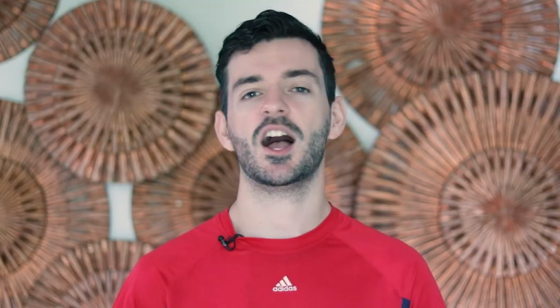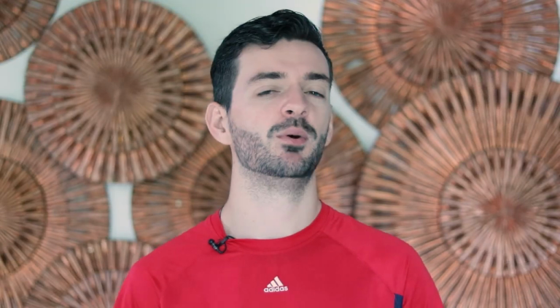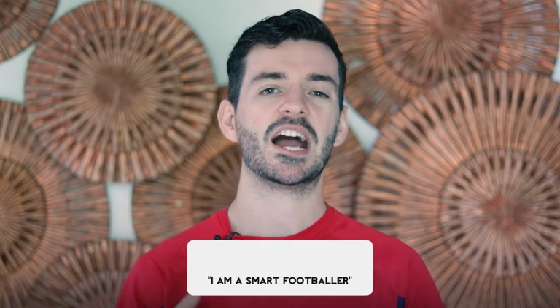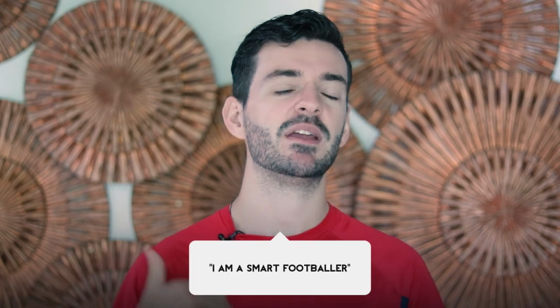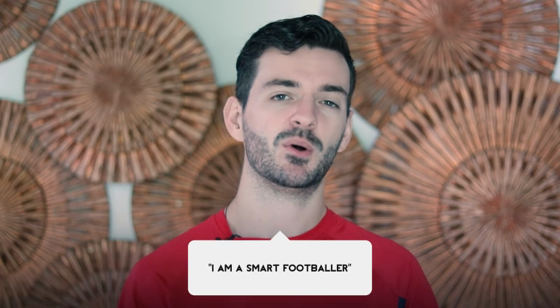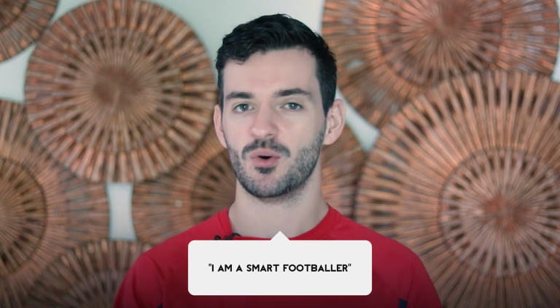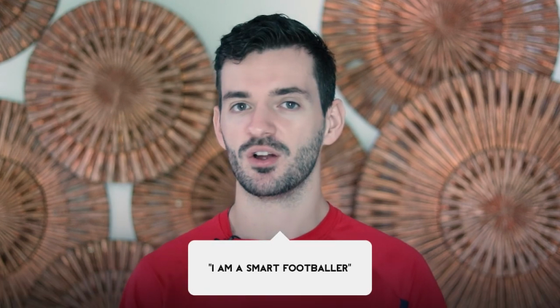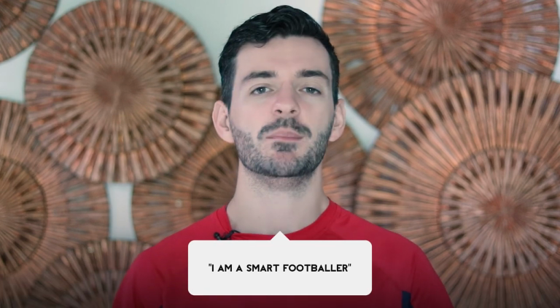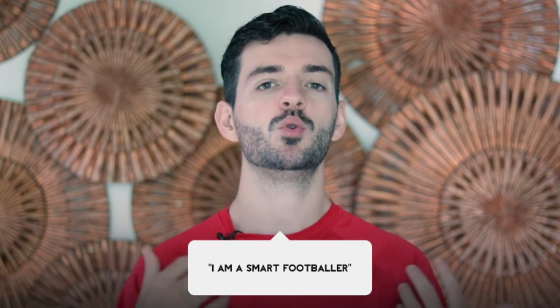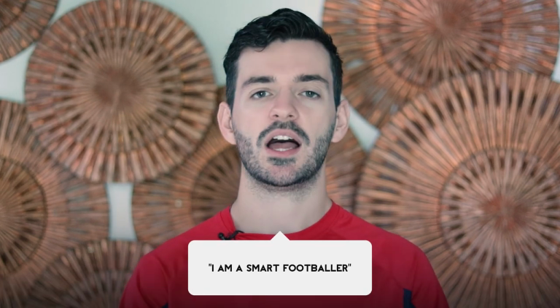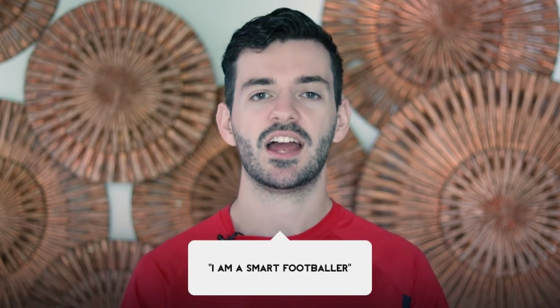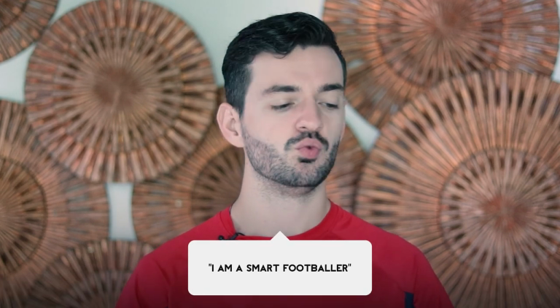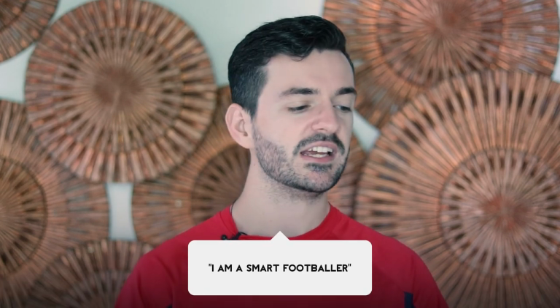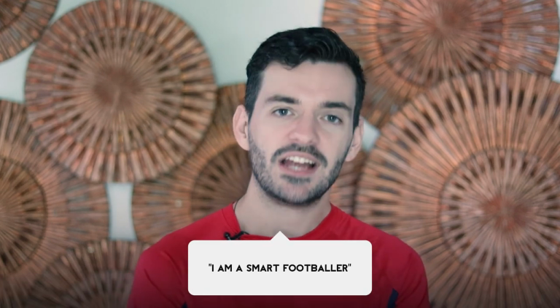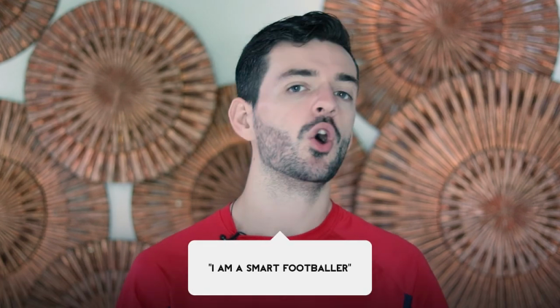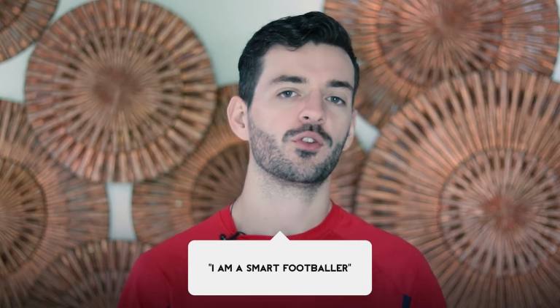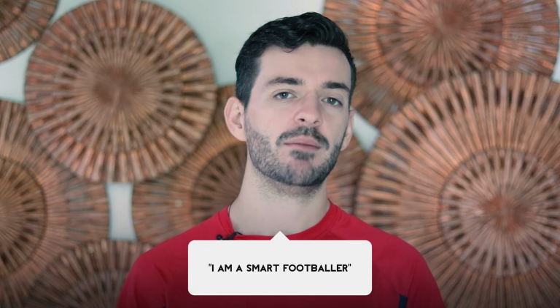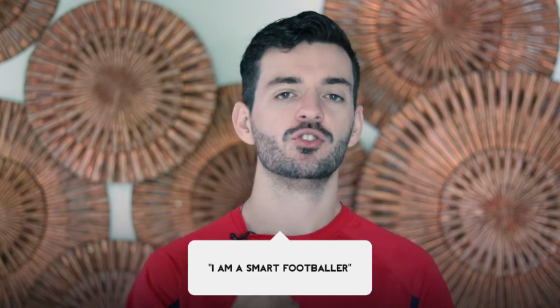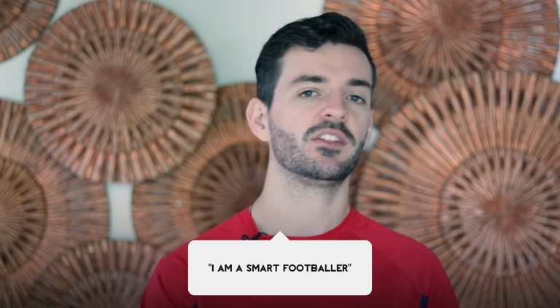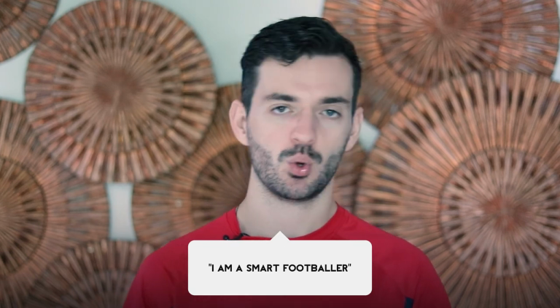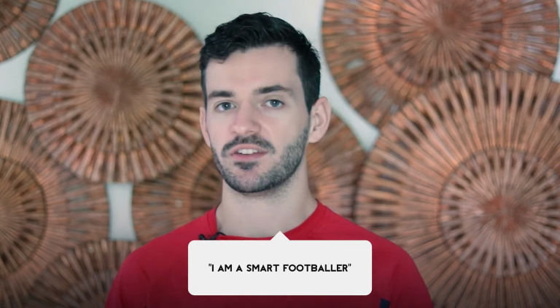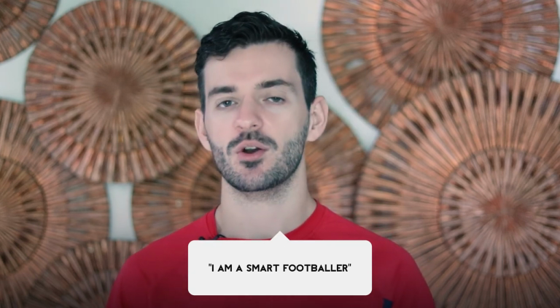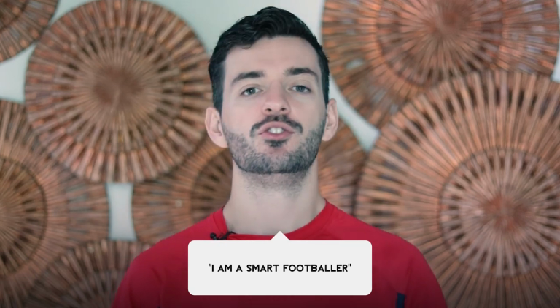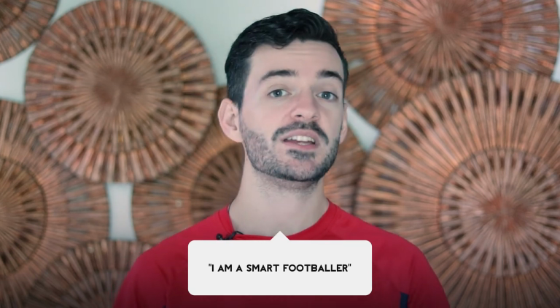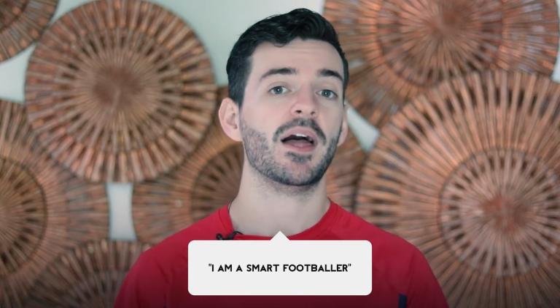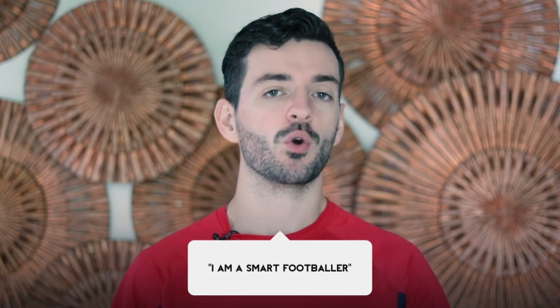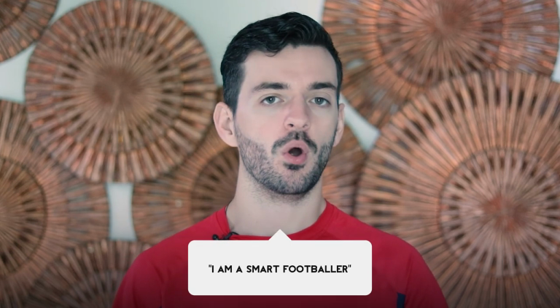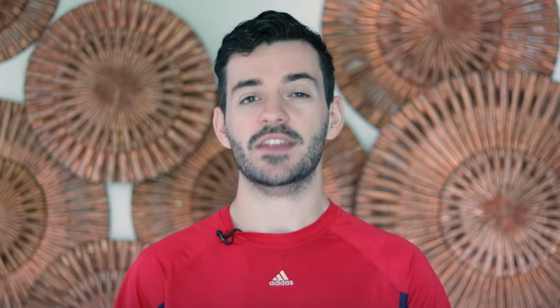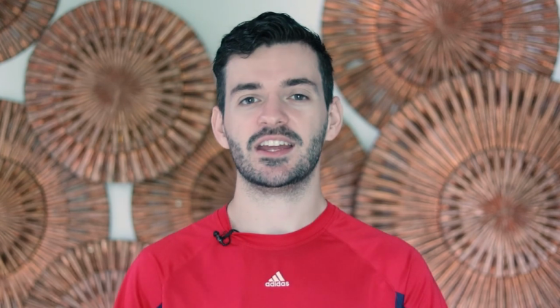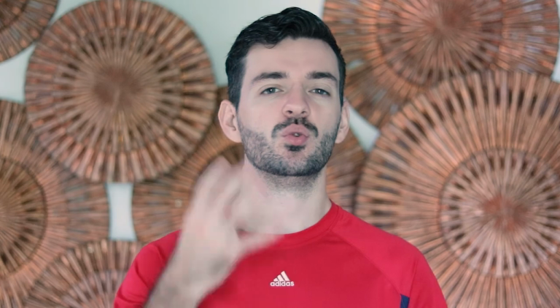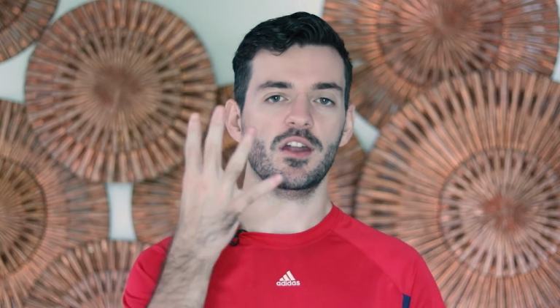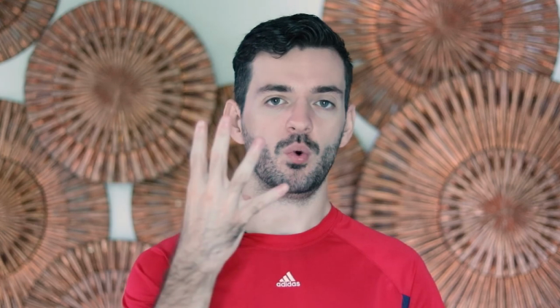In the comments put: I am a smart footballer. Make sure you align to that and you're doing the things we go over in this video to become that more and more. Now let's get into number four.